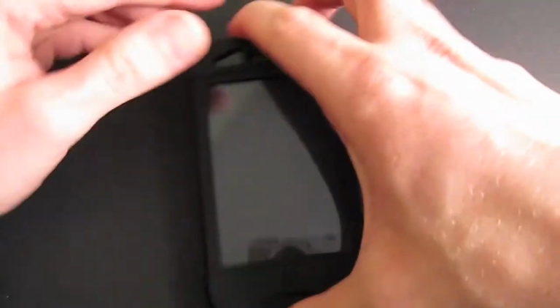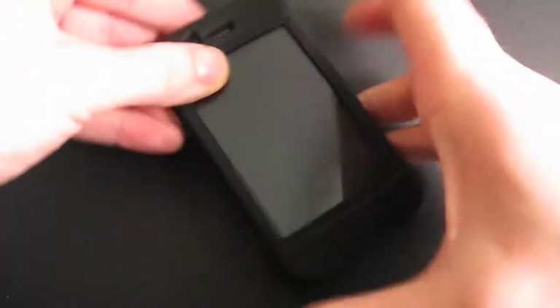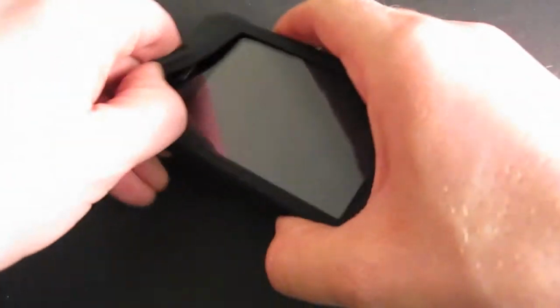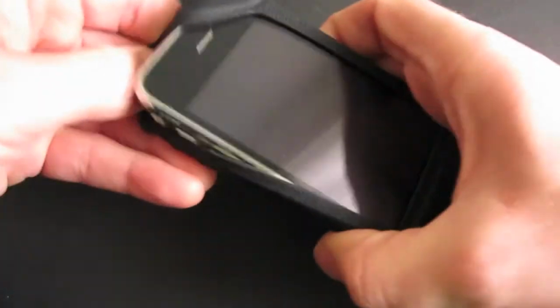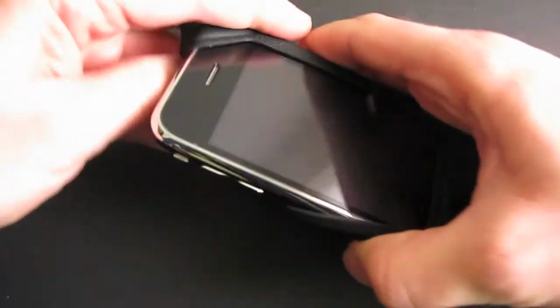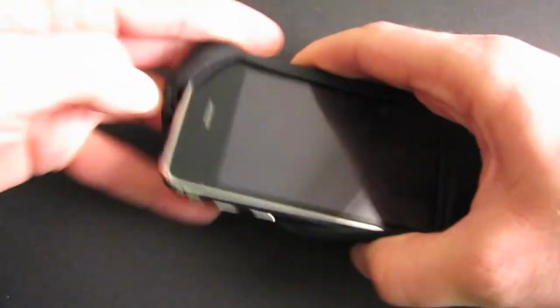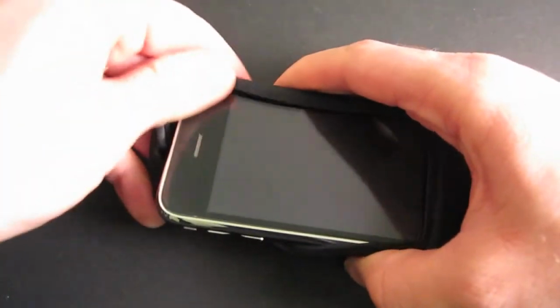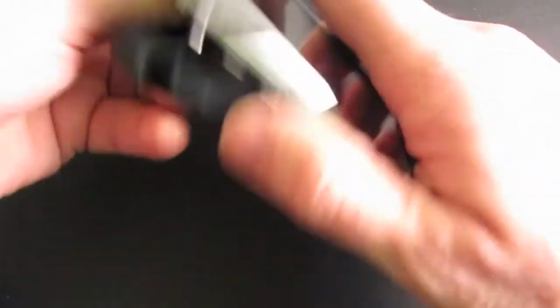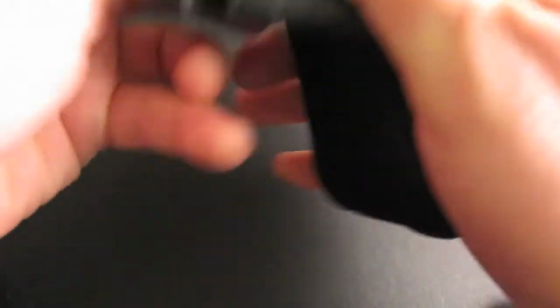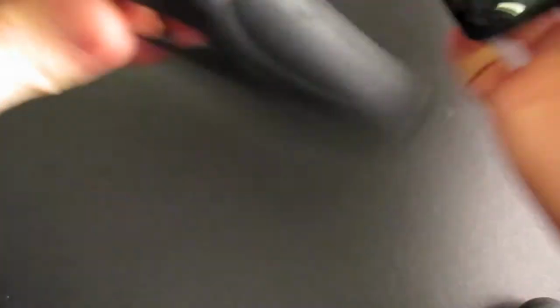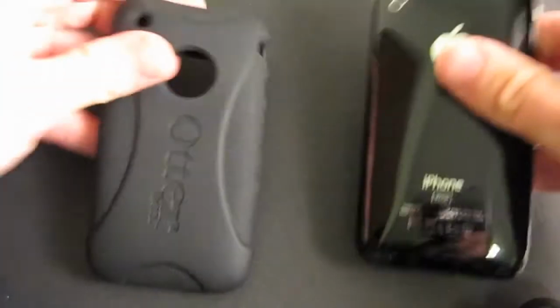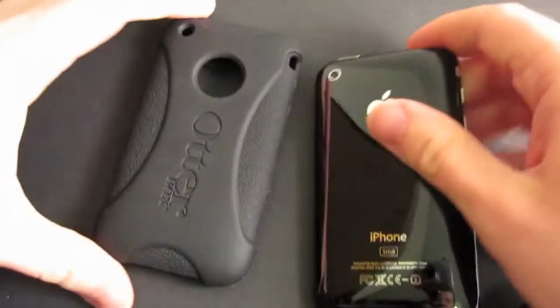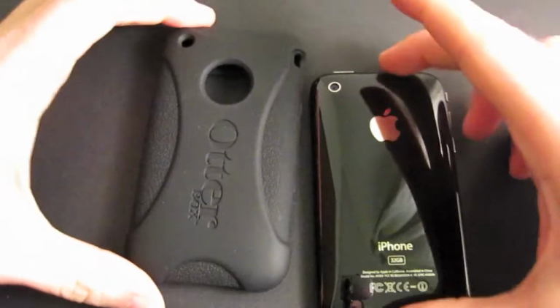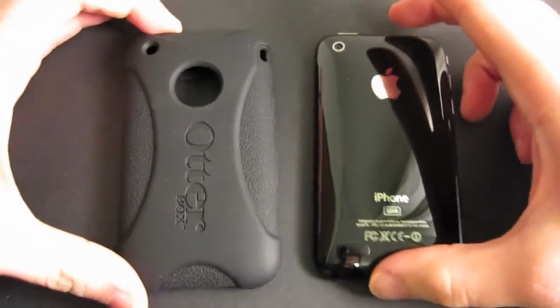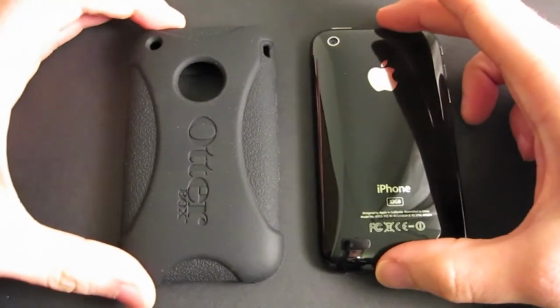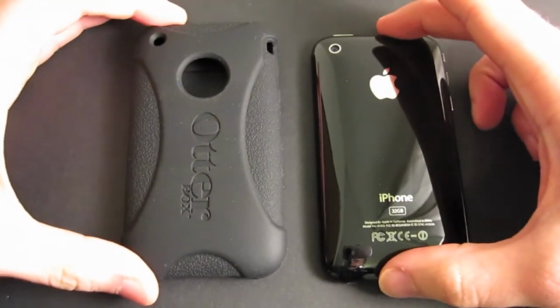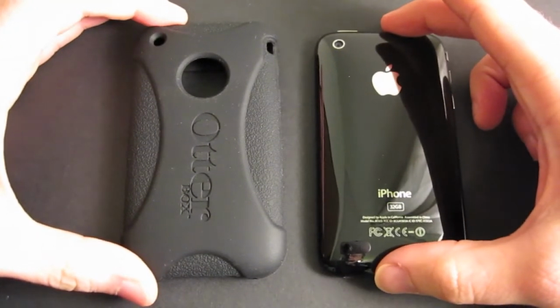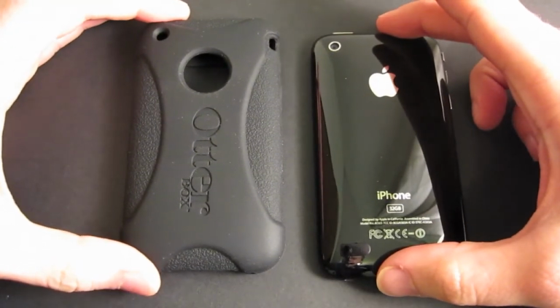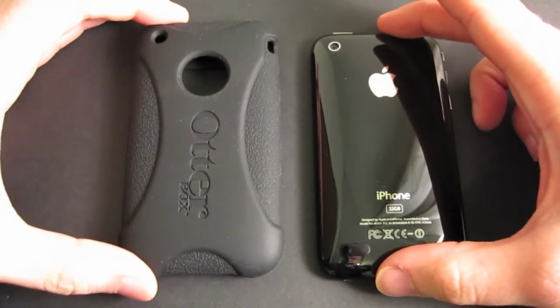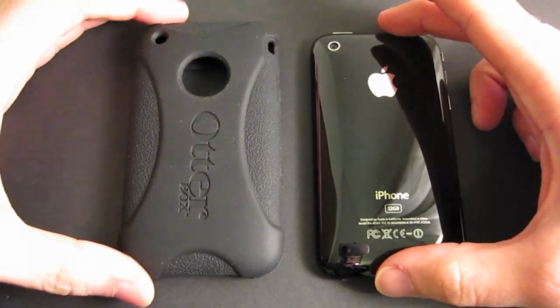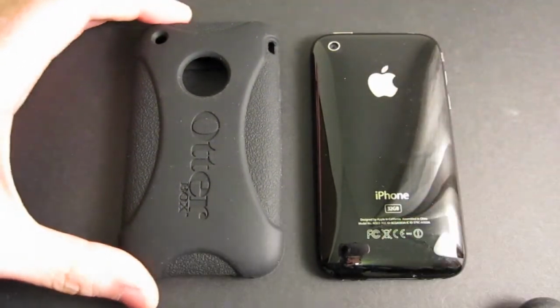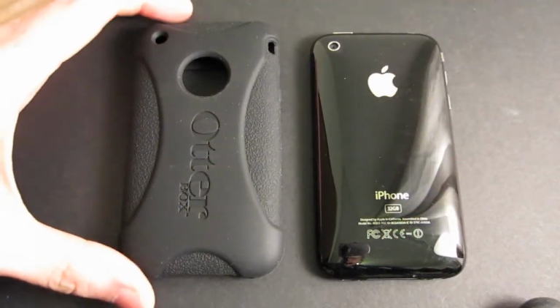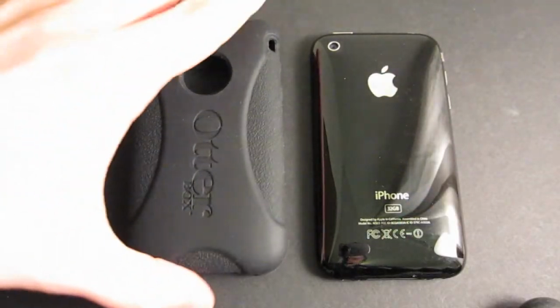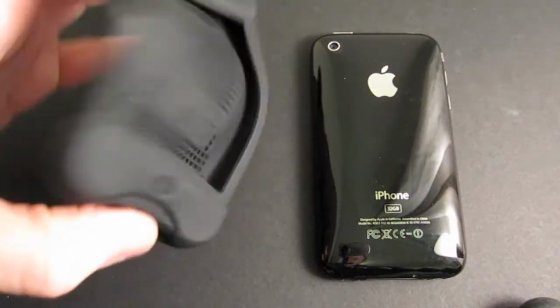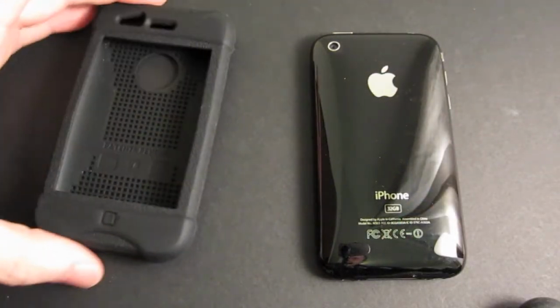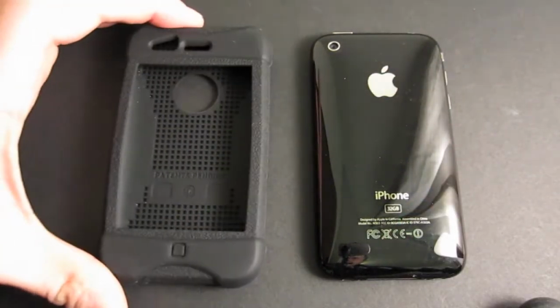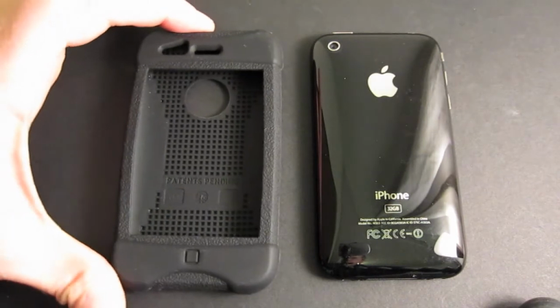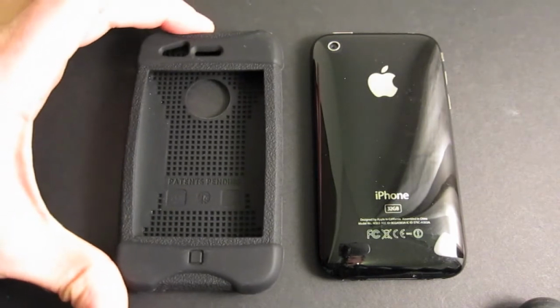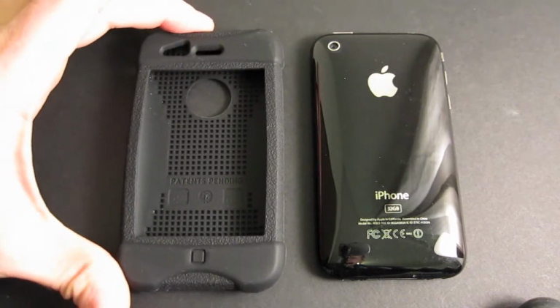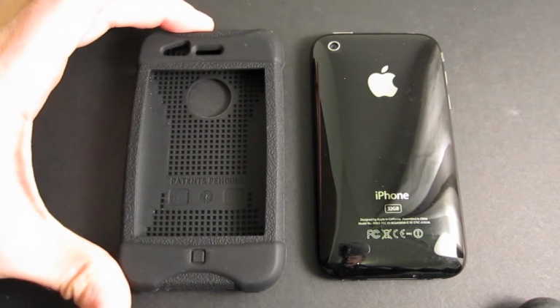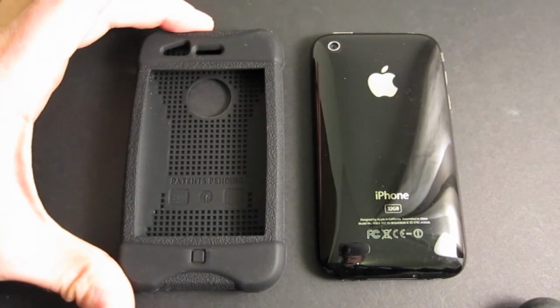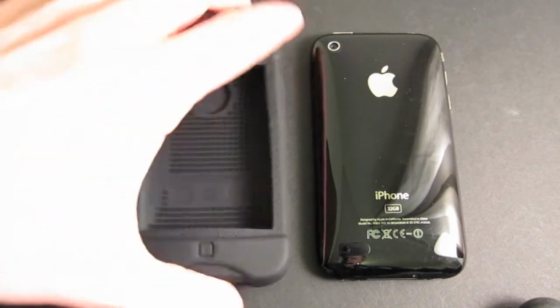The only knock we have against this case is that it feels pretty awkward in the hand thanks to that extra layer and the X shape on the back. Overall it's well built and we give it an average recommendation.